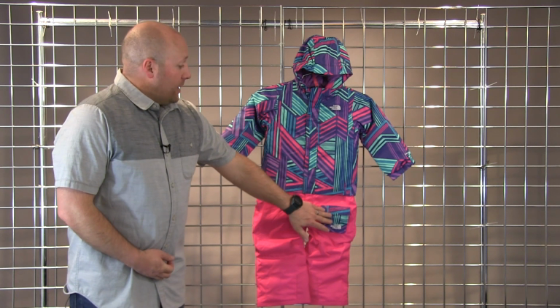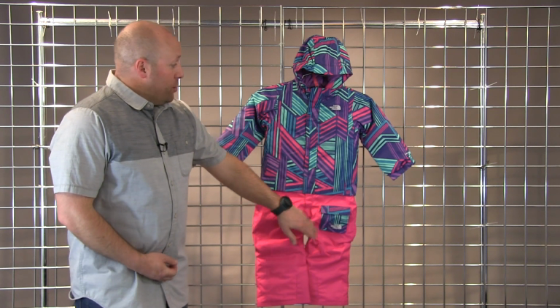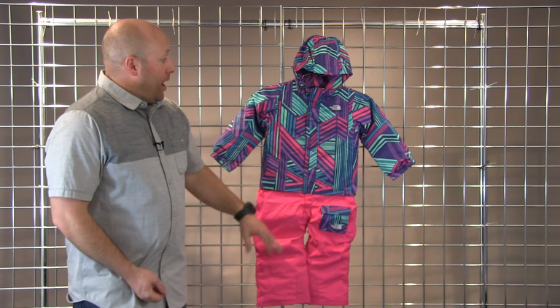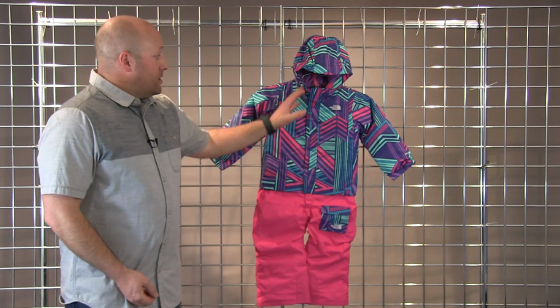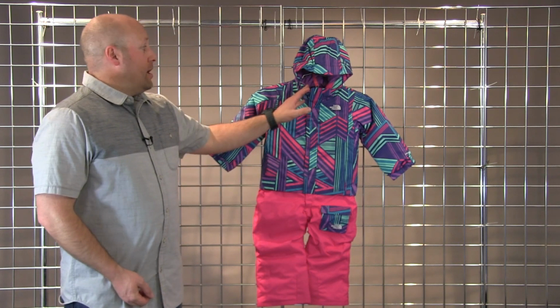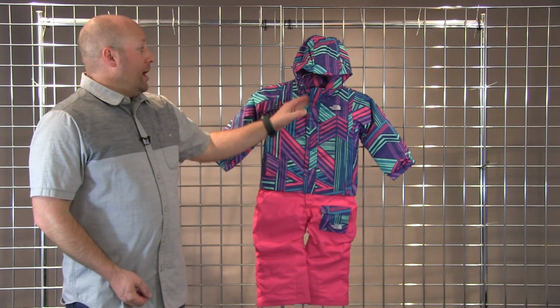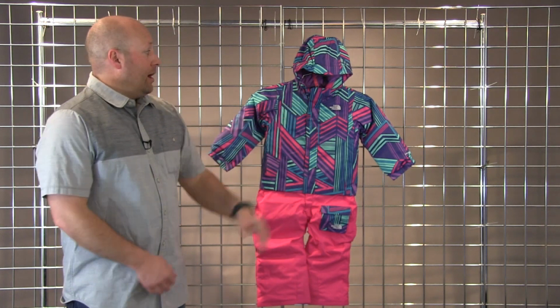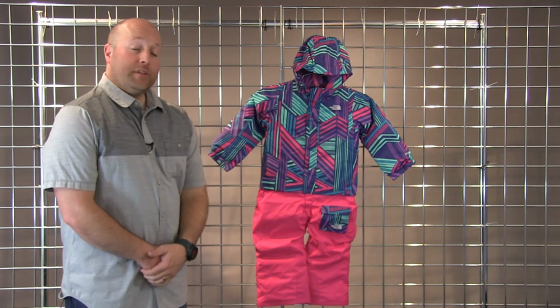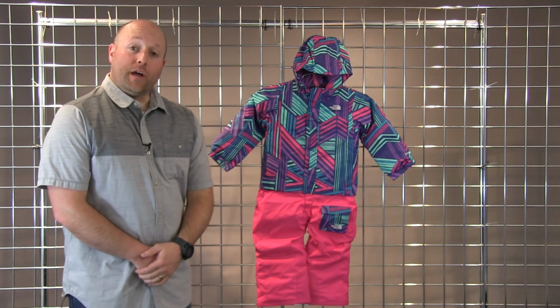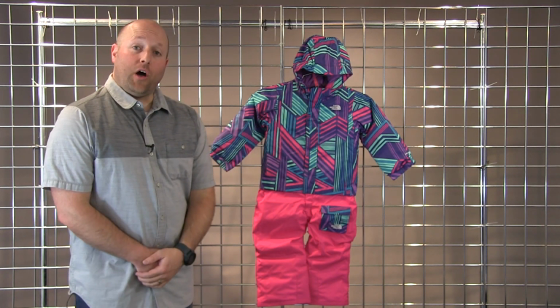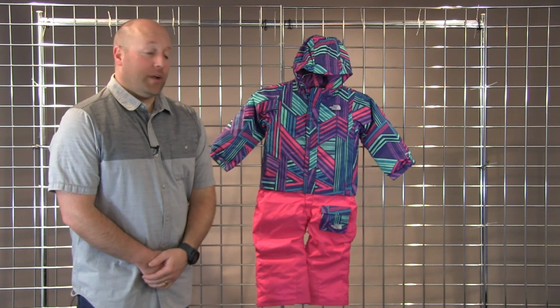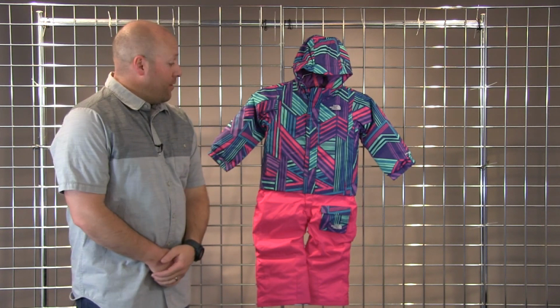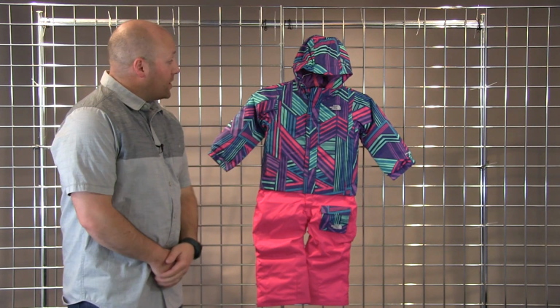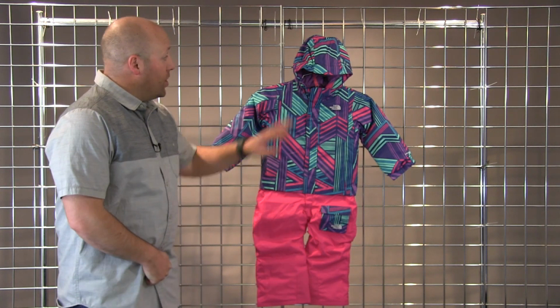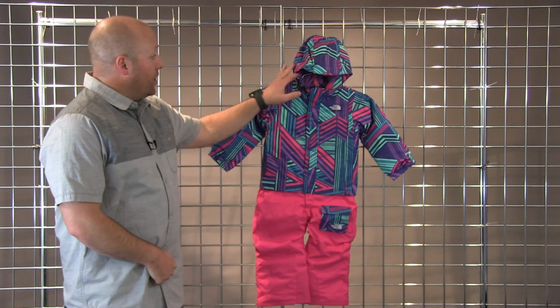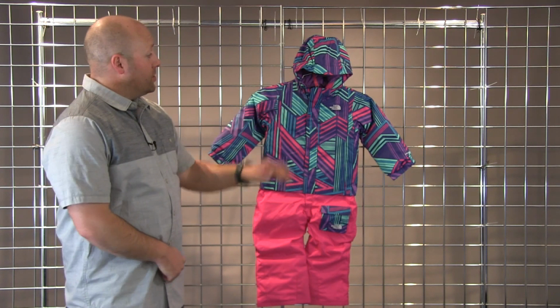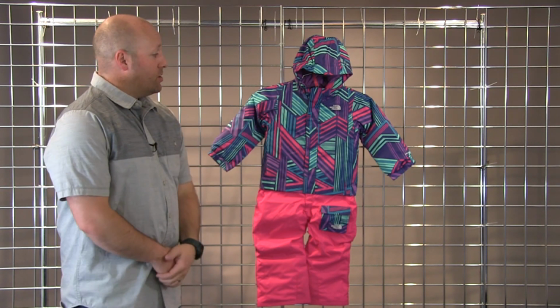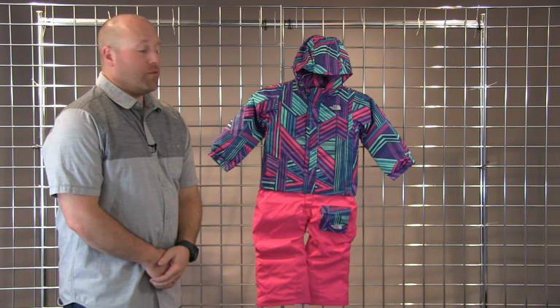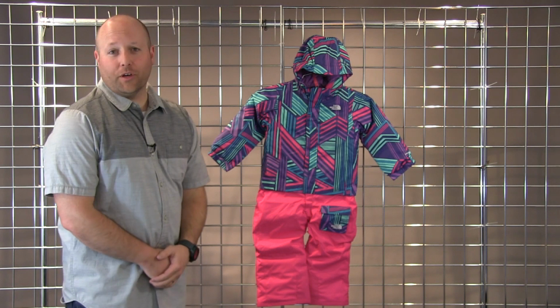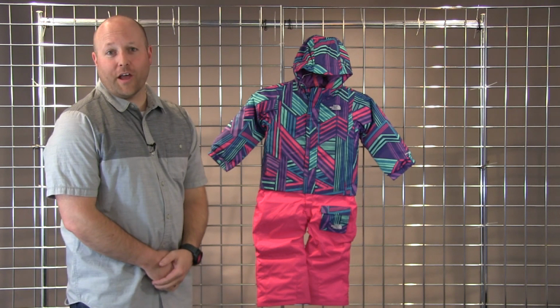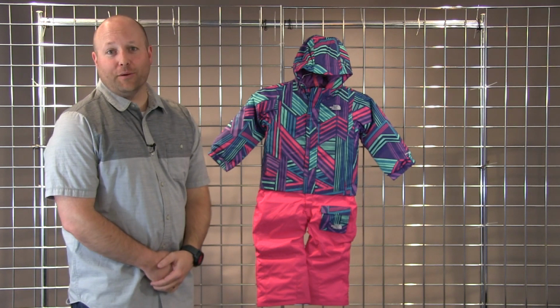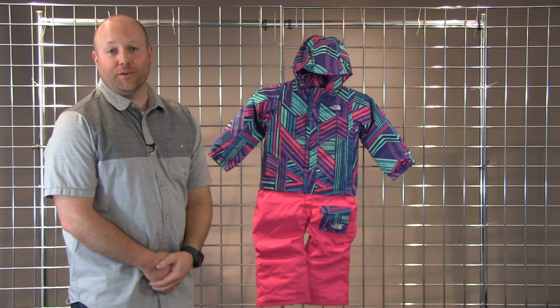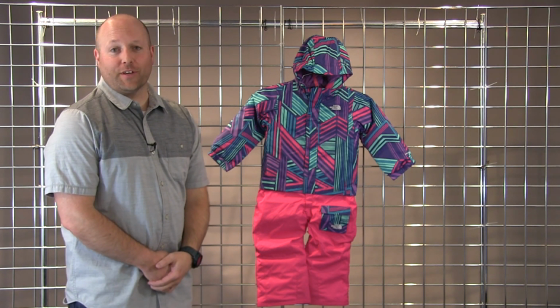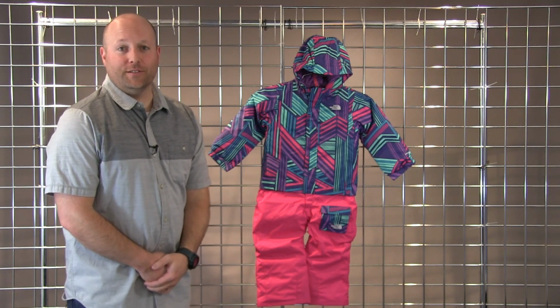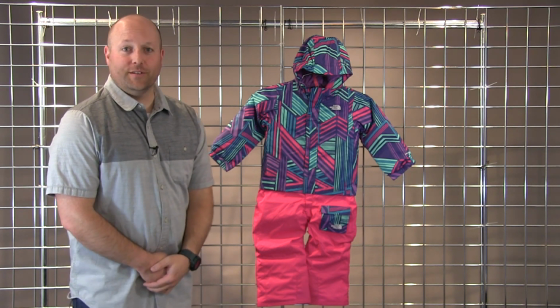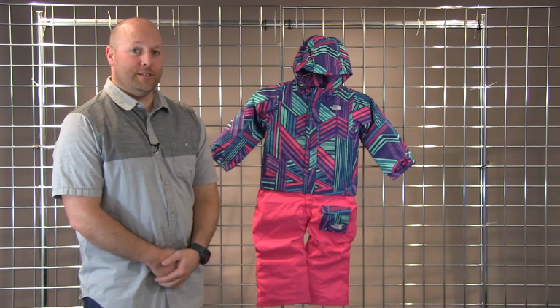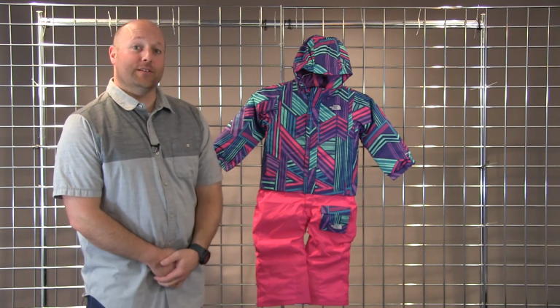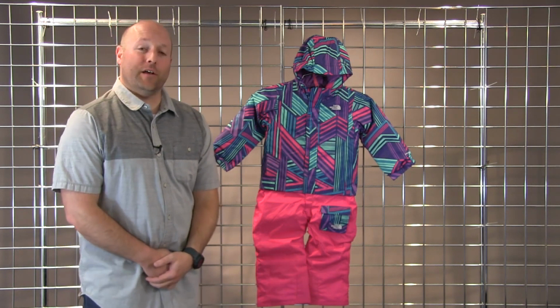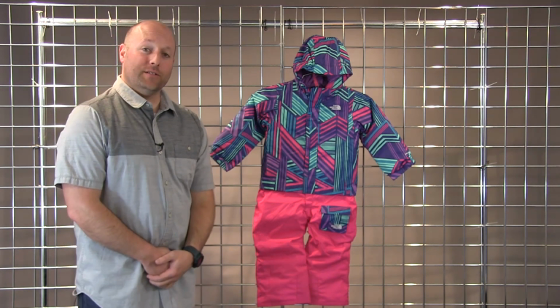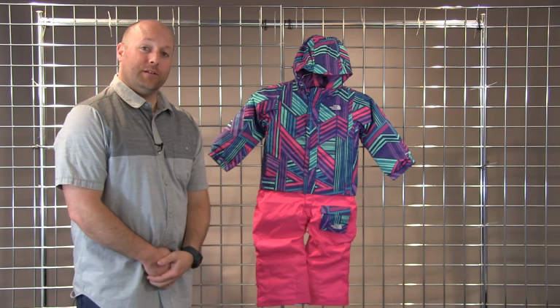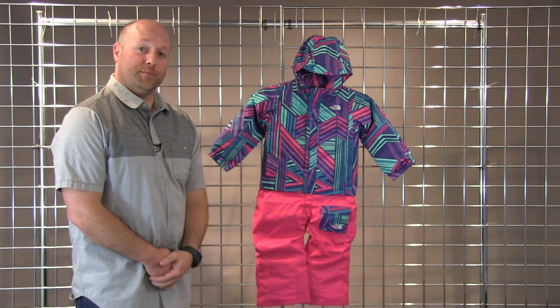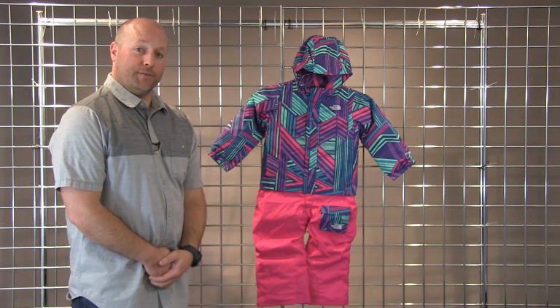Exterior pockets and fleece-lined collar here, fixed hood, so just a really great jumpsuit for the kids. This is the toddler insulated jumpsuit.